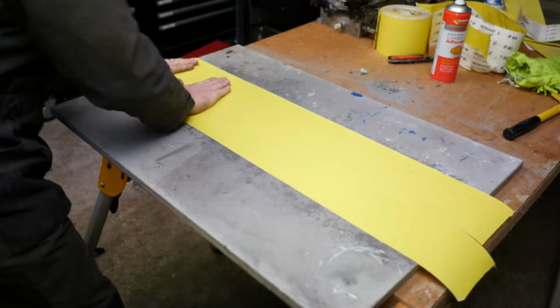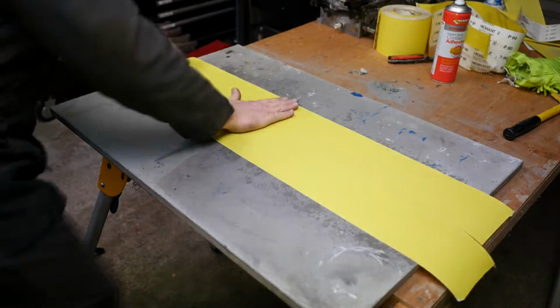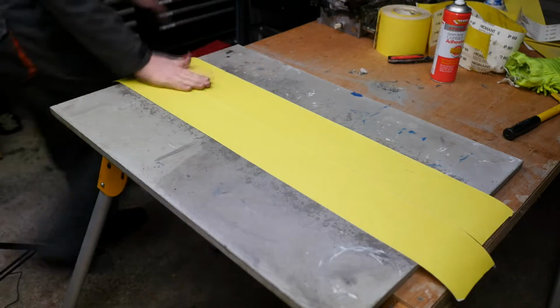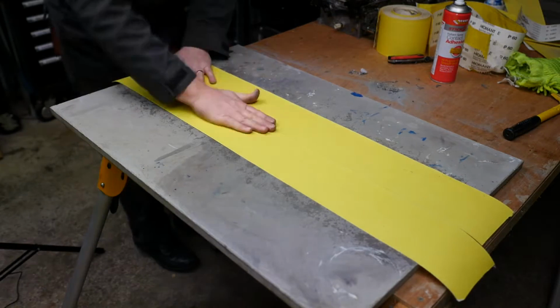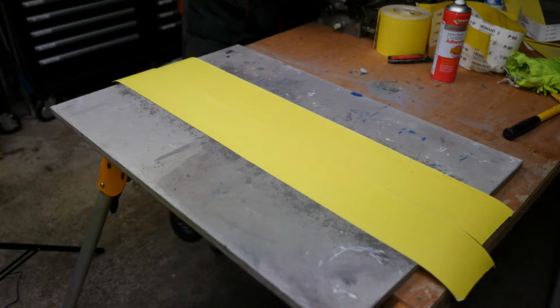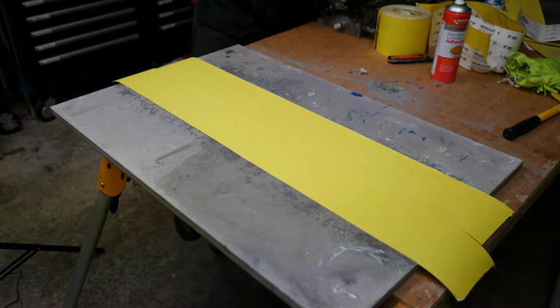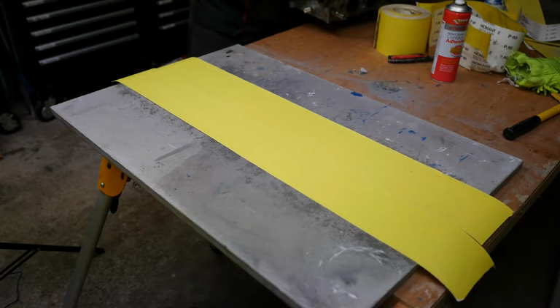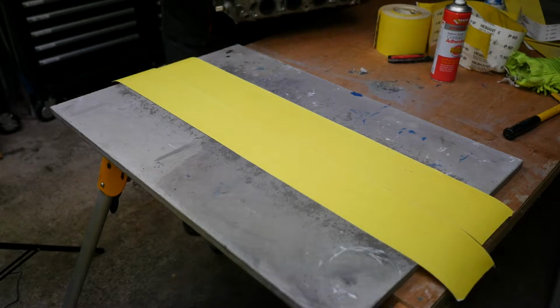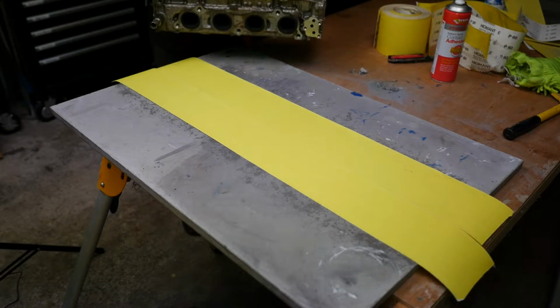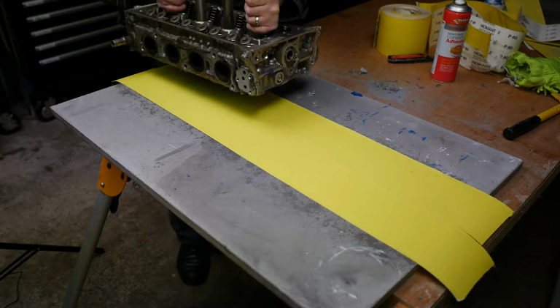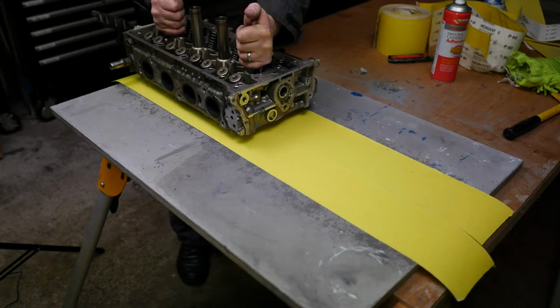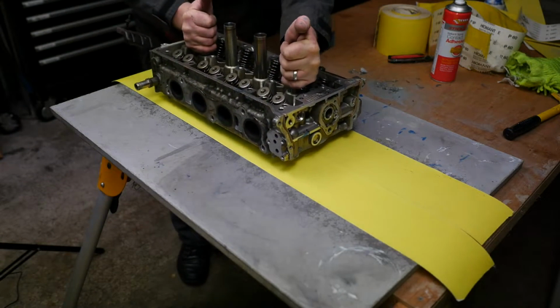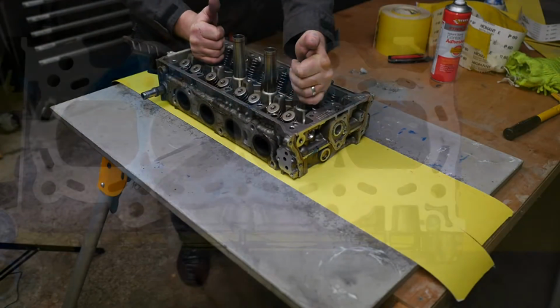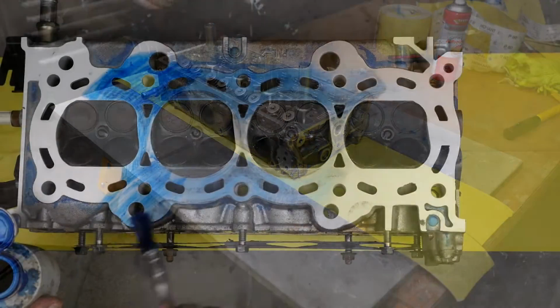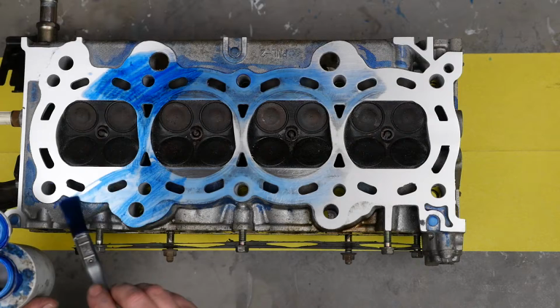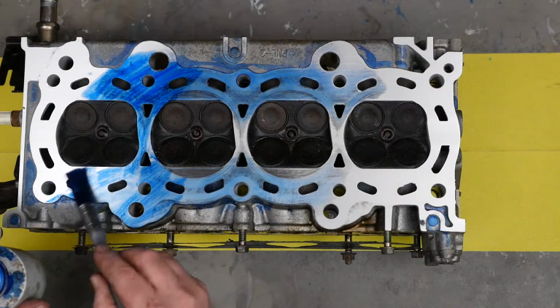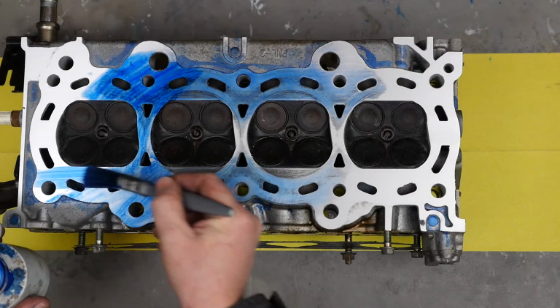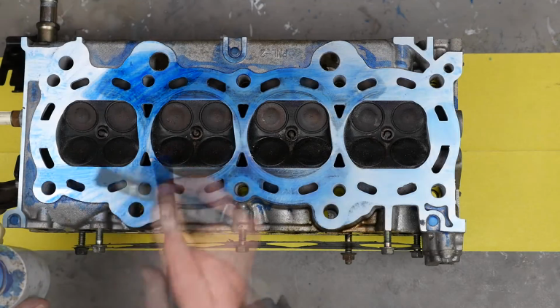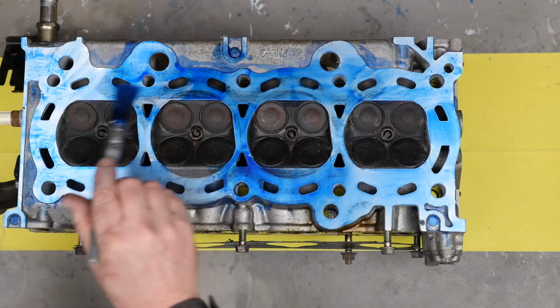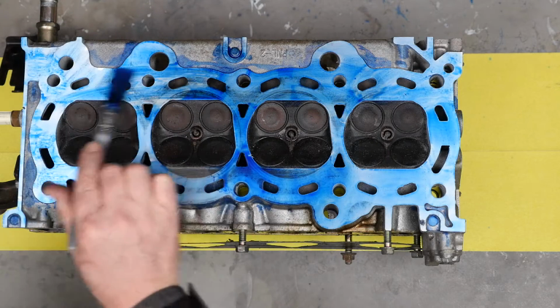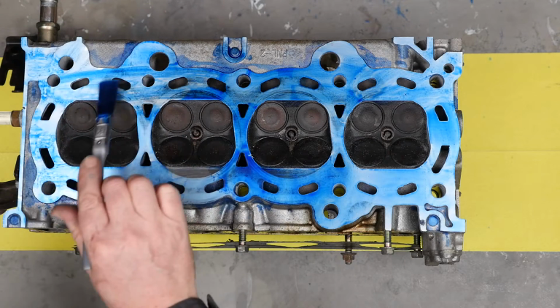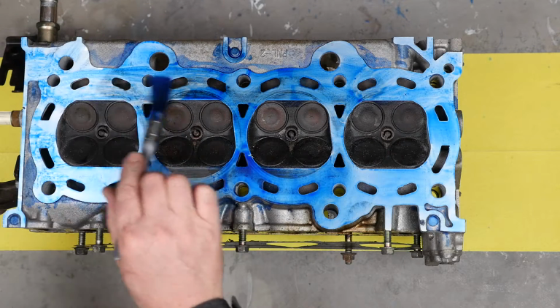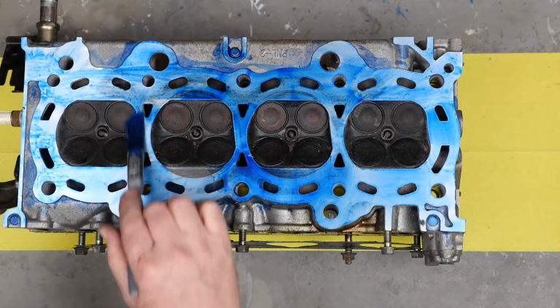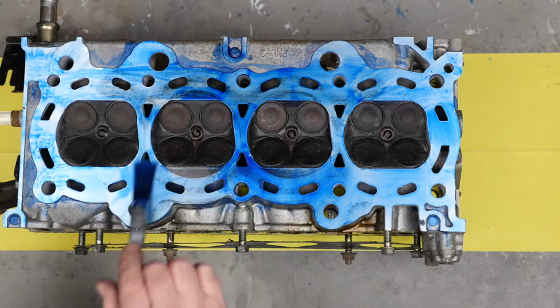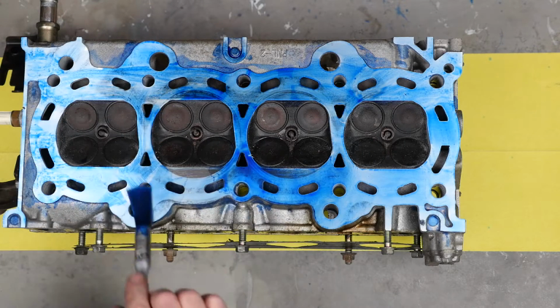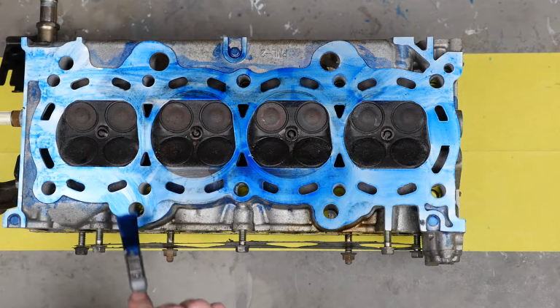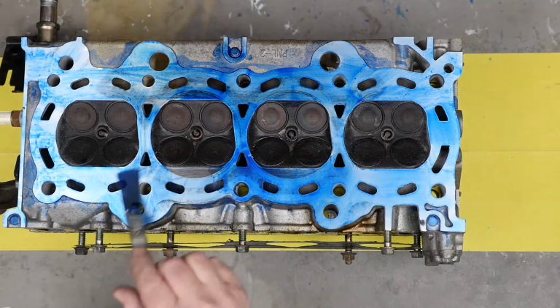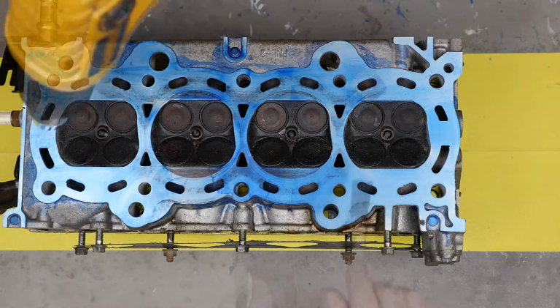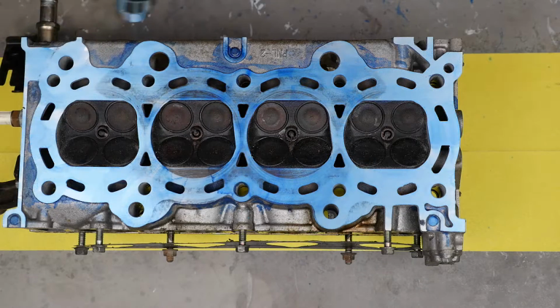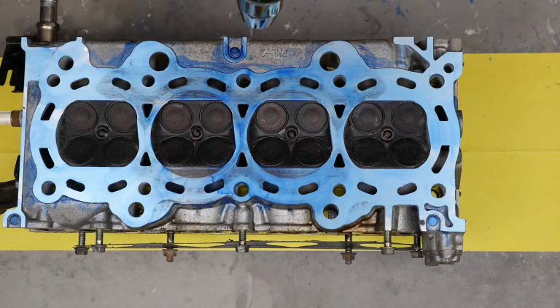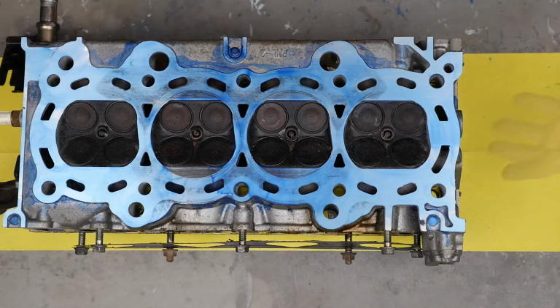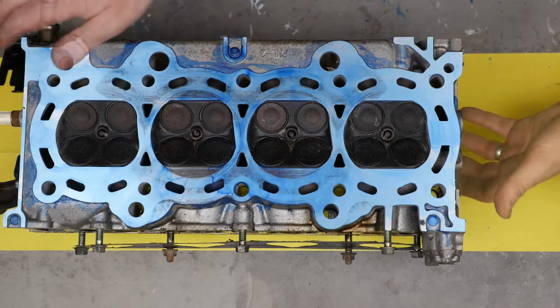Edge proximity matters because gaps could affect how it was sanded. Then give it some blue again — the blue definitely helps us see what's happening.